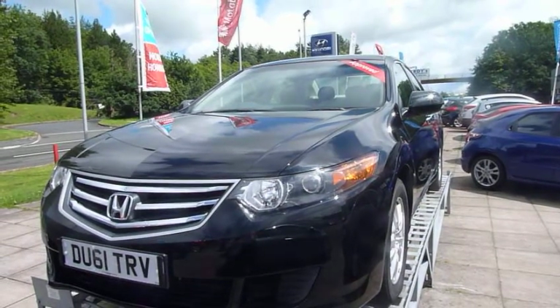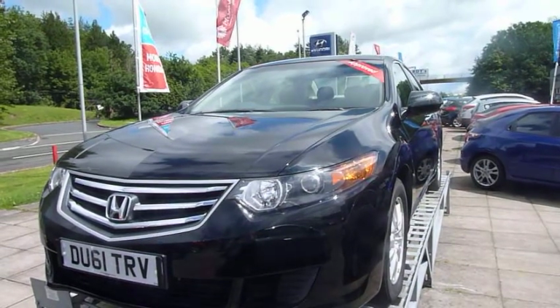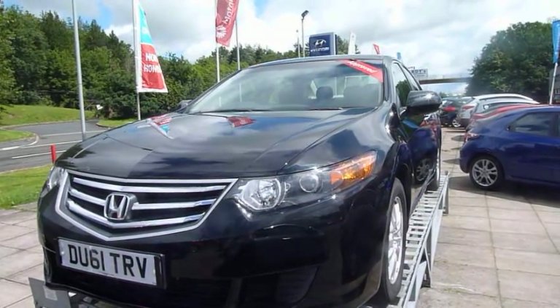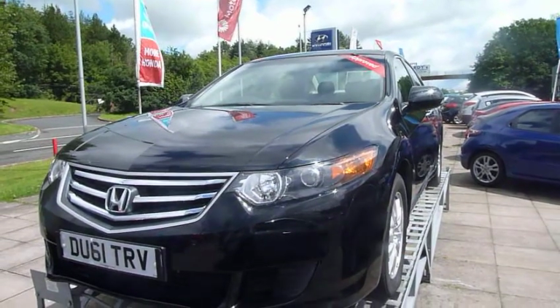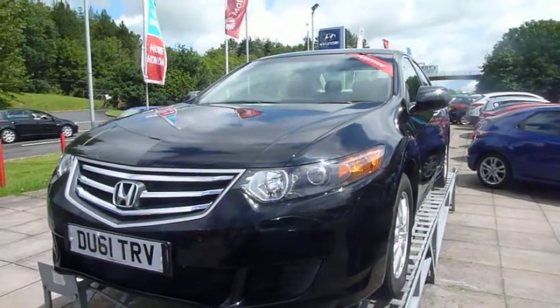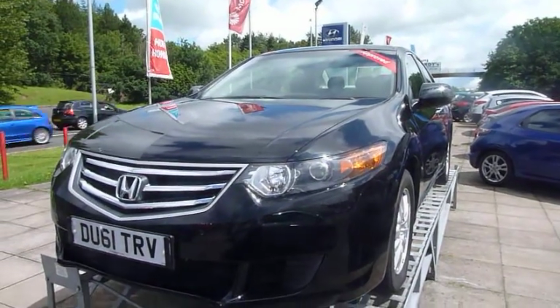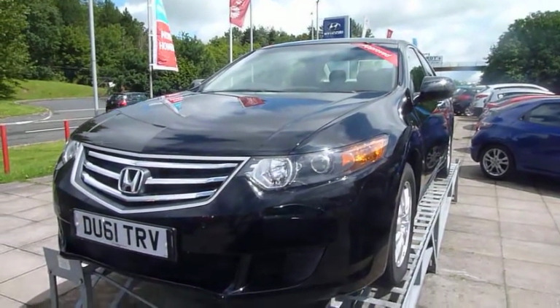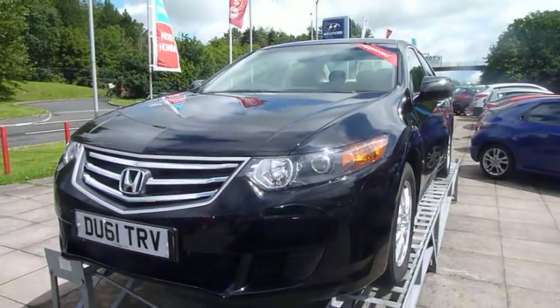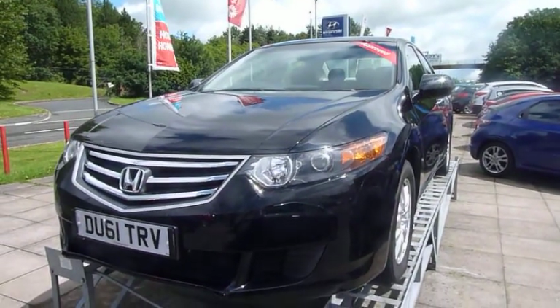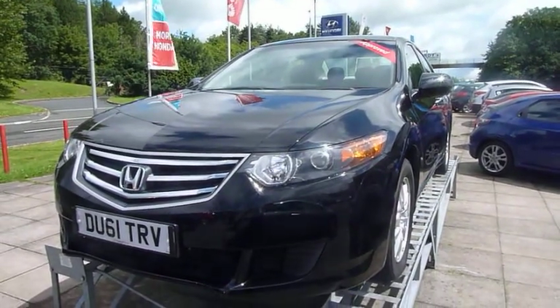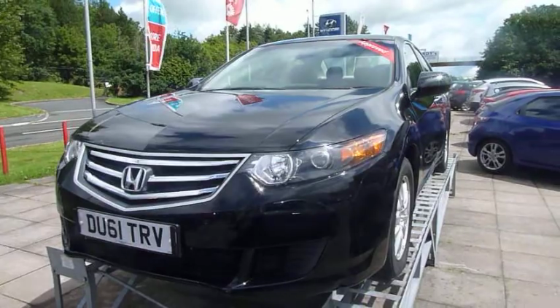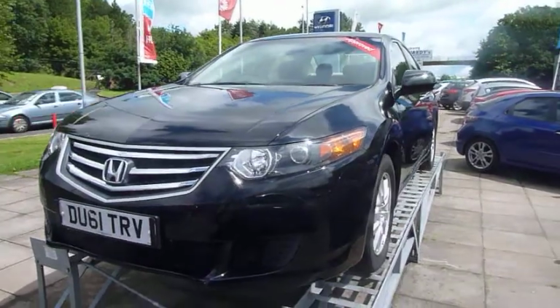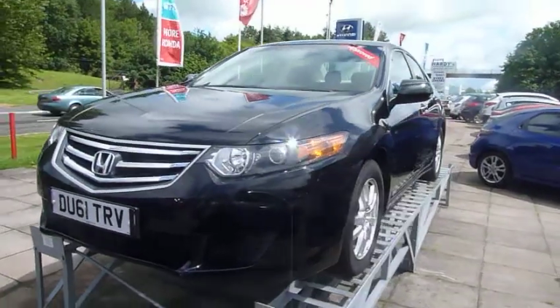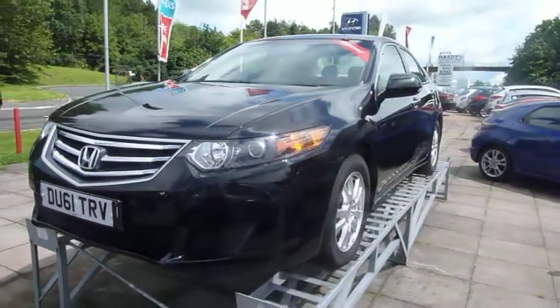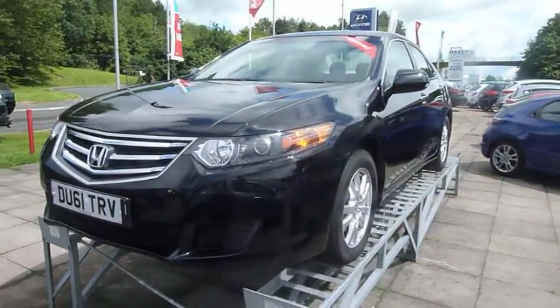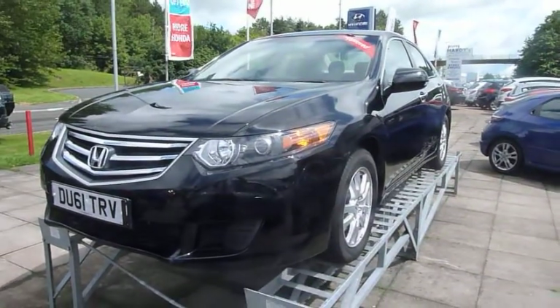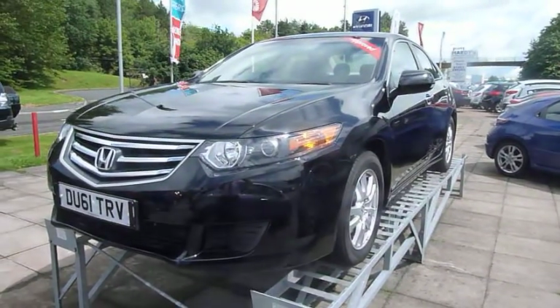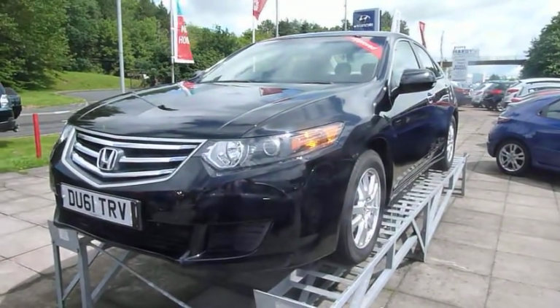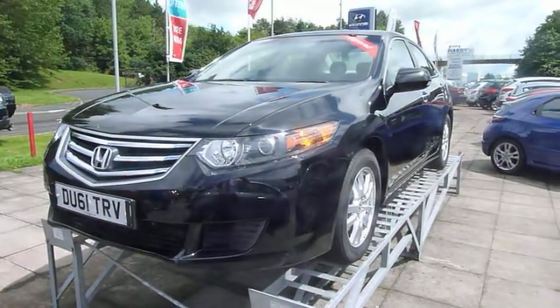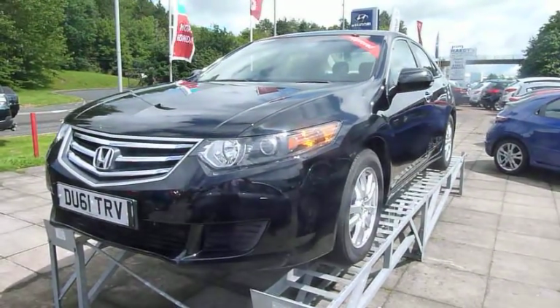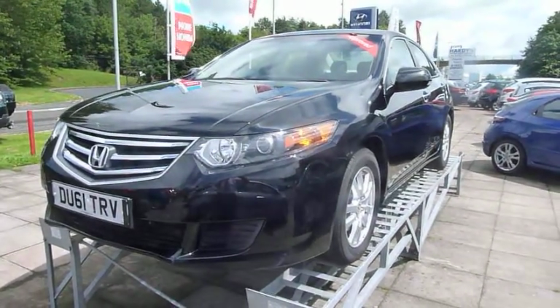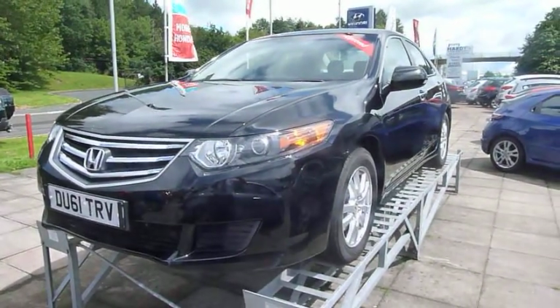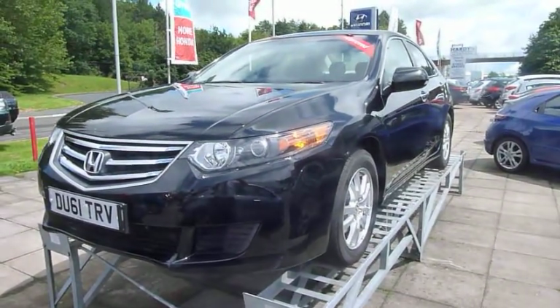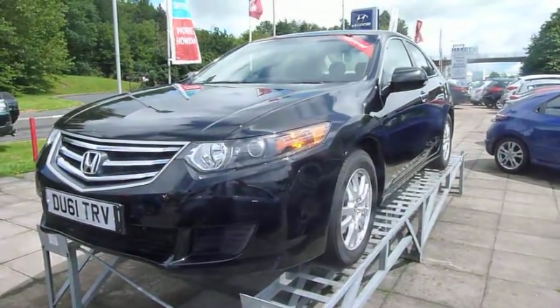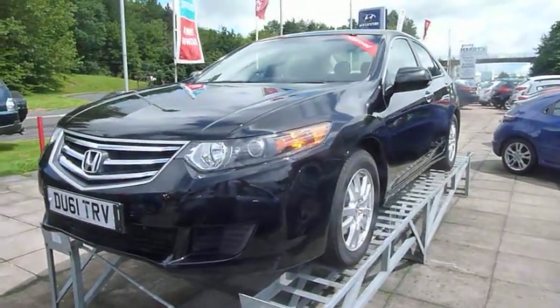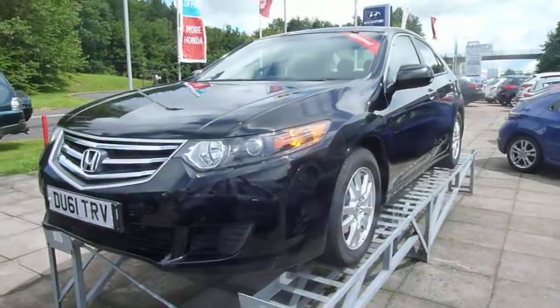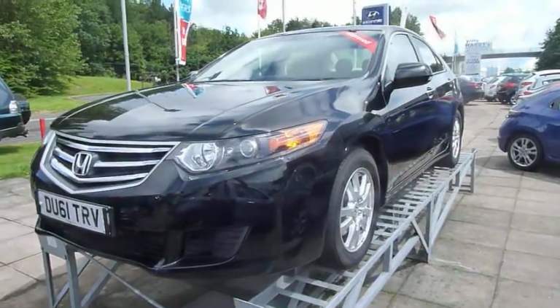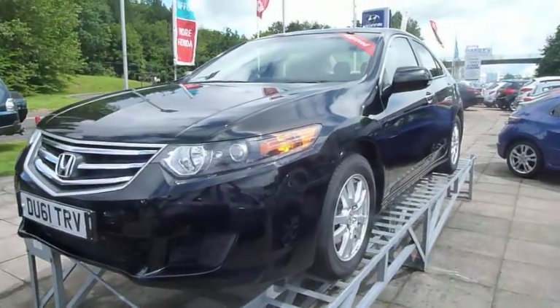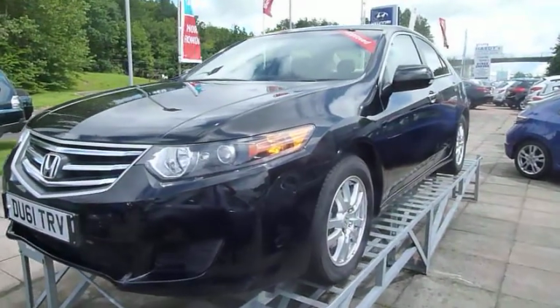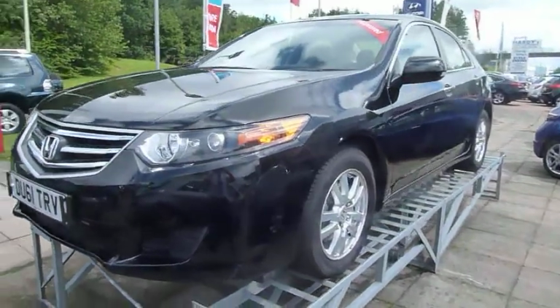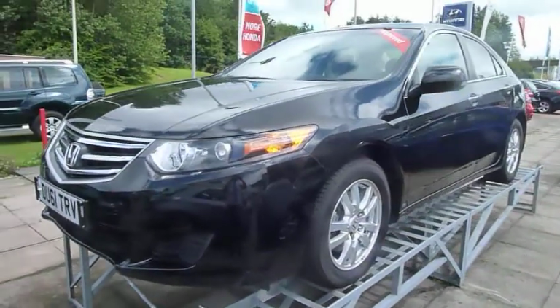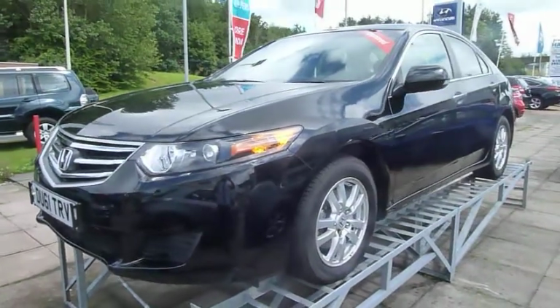Hi, welcome to JTU's Honda. My name's Andy. Today I'd like to show you this Honda Accord, 2.2 diesel ESGT automatic. It's a 61 plate car, finished in pearlescent black.